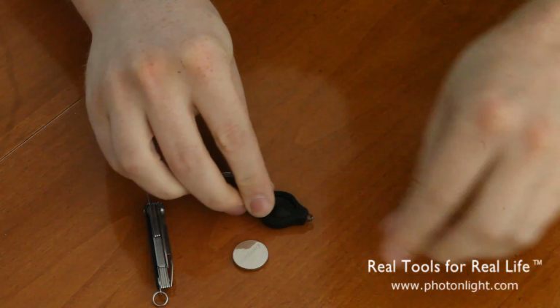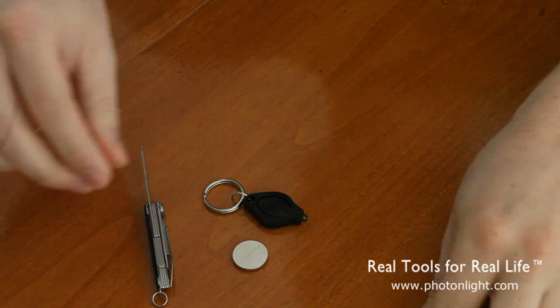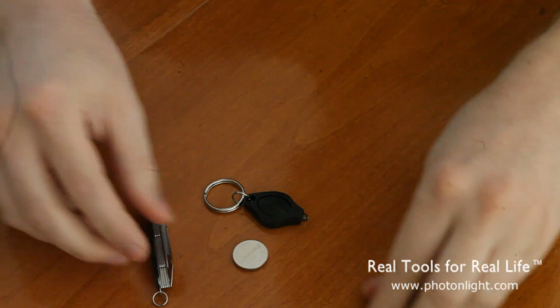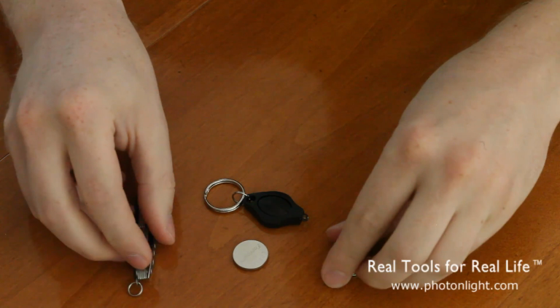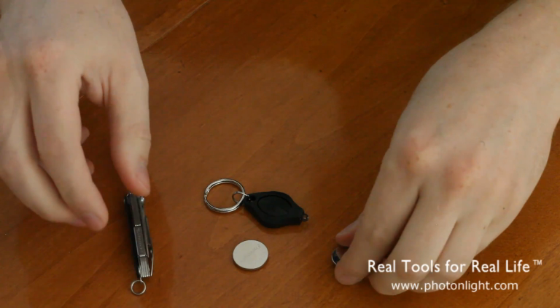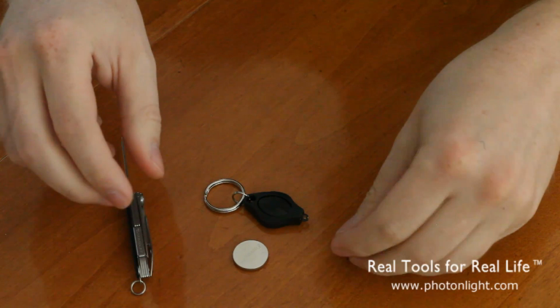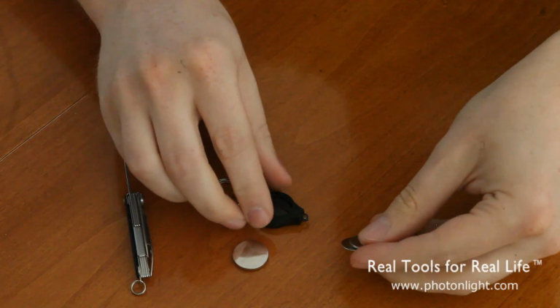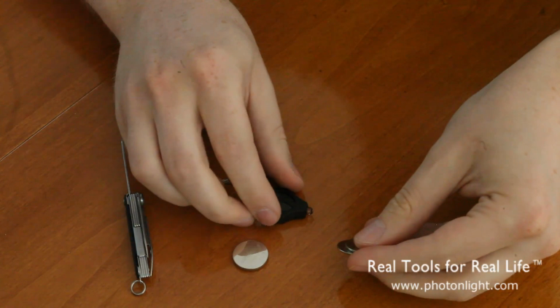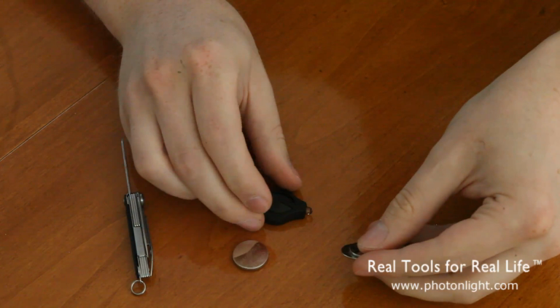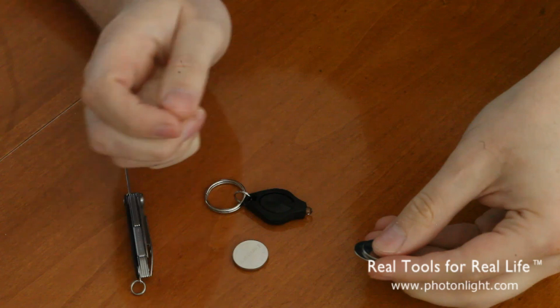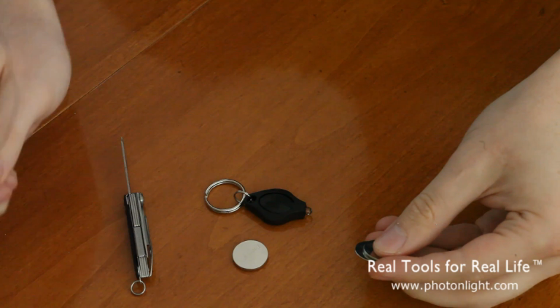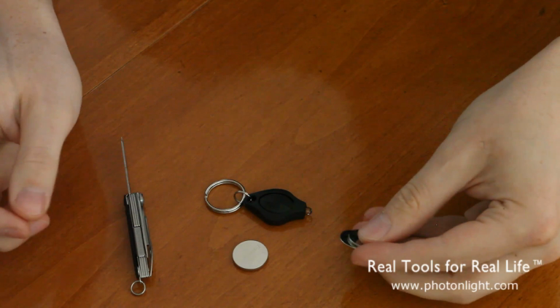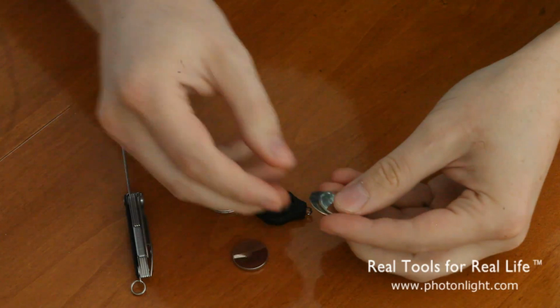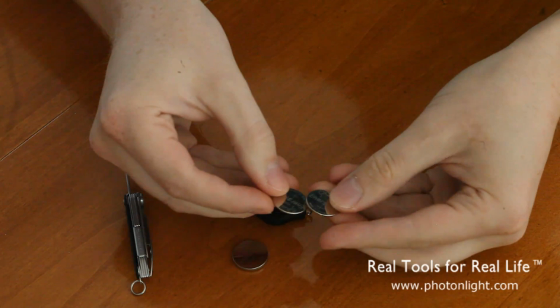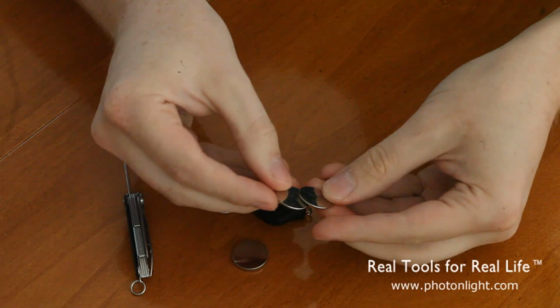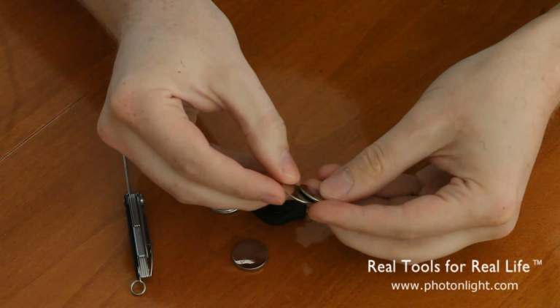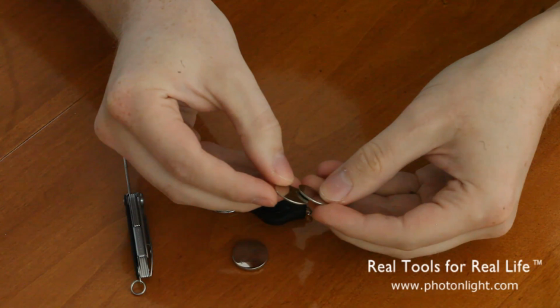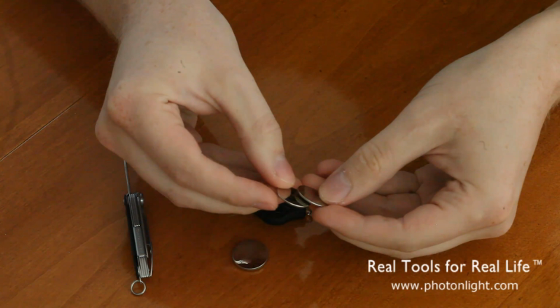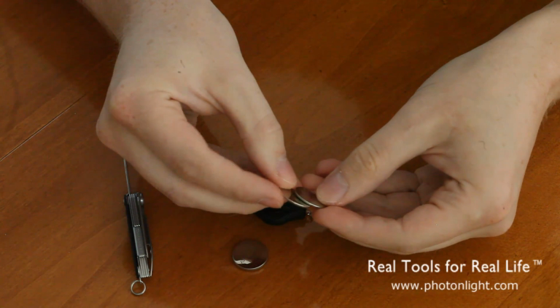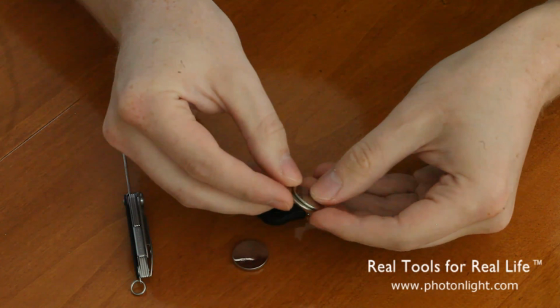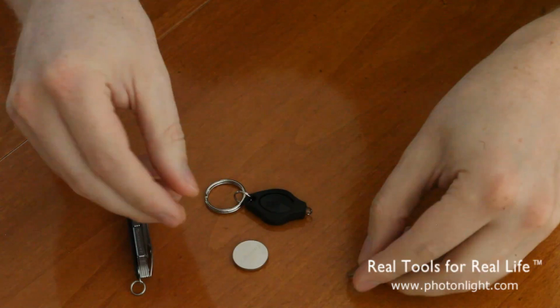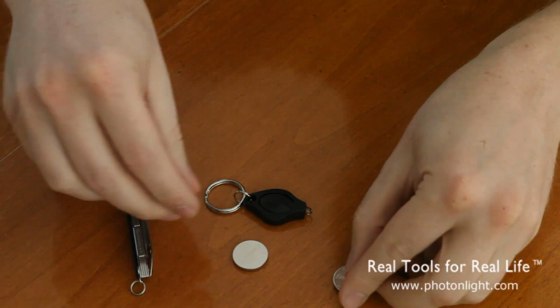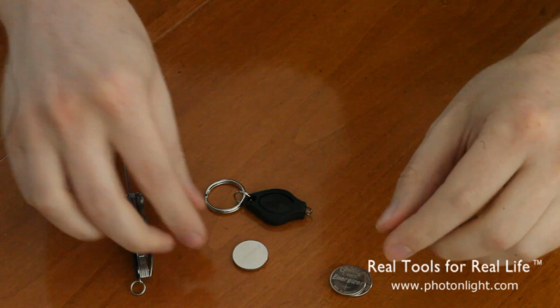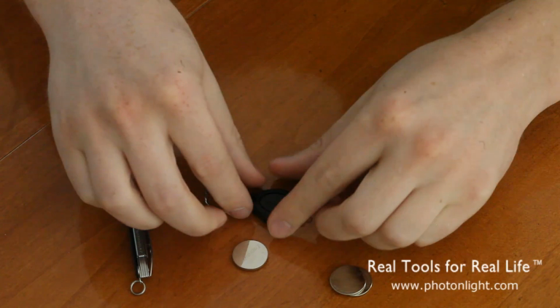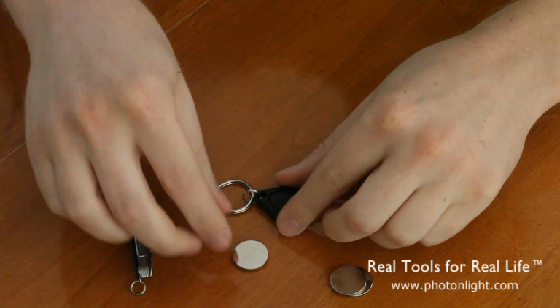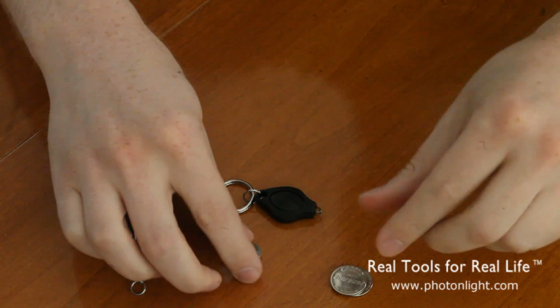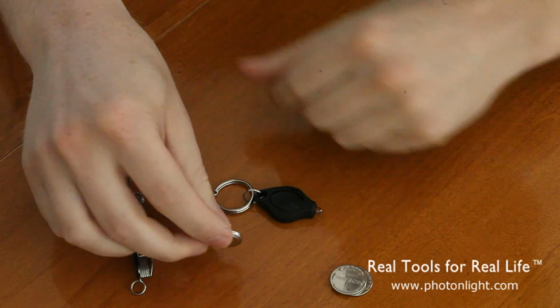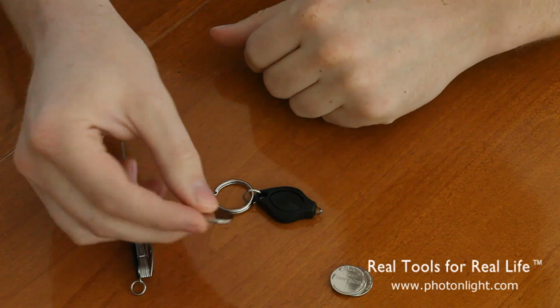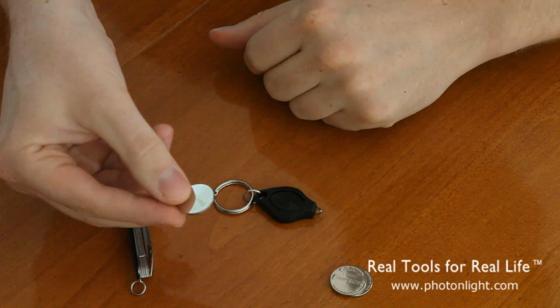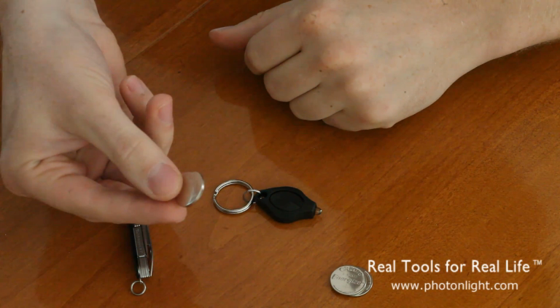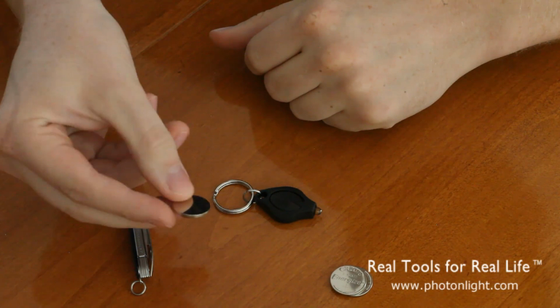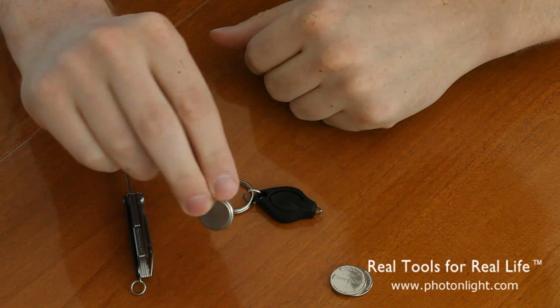Each light uses different batteries depending on the beam color. The blue, white, and ultraviolet use a single pair of CR2016 batteries. The red, yellow, and infrared use a 2032 size battery.